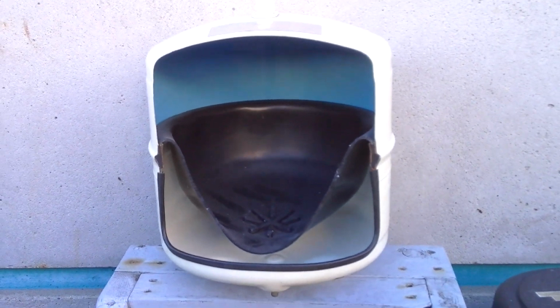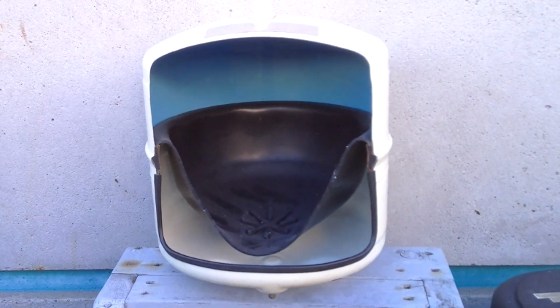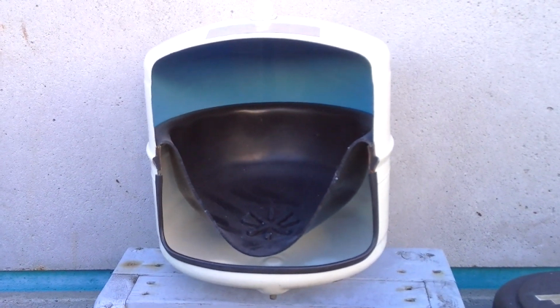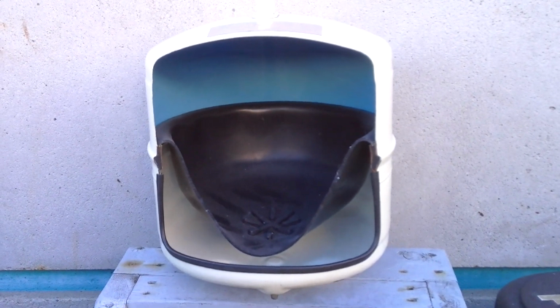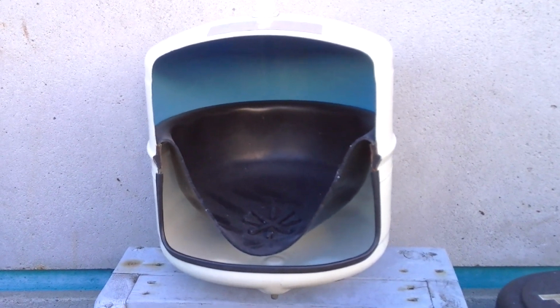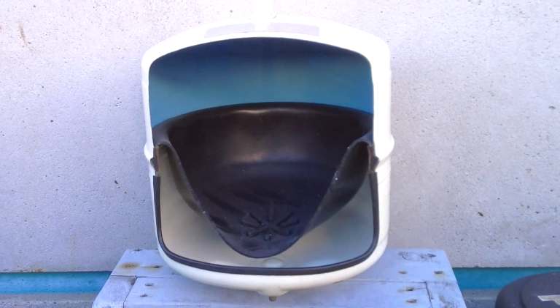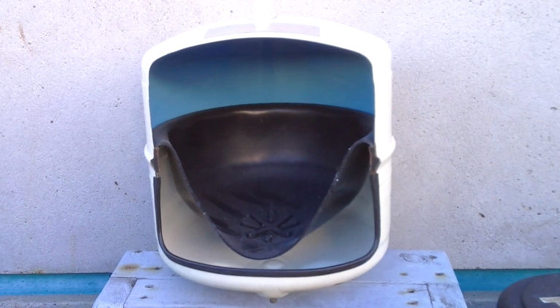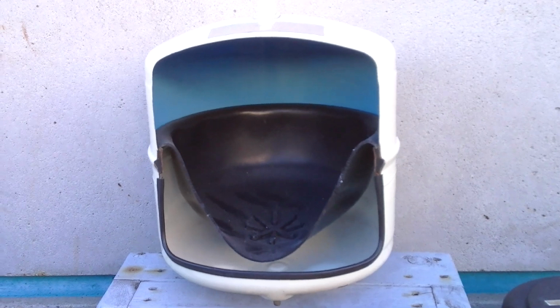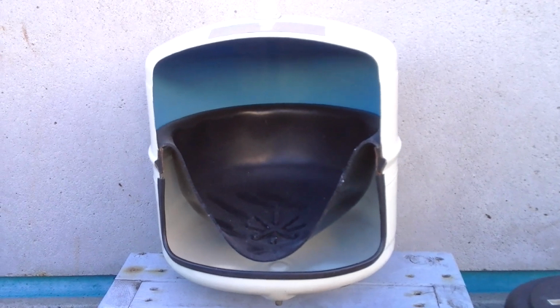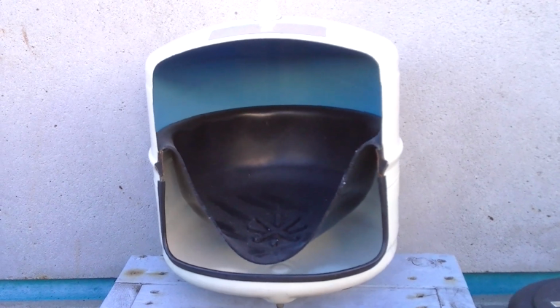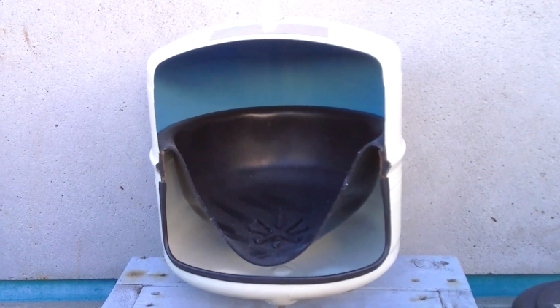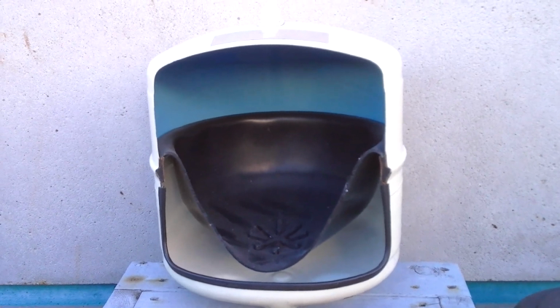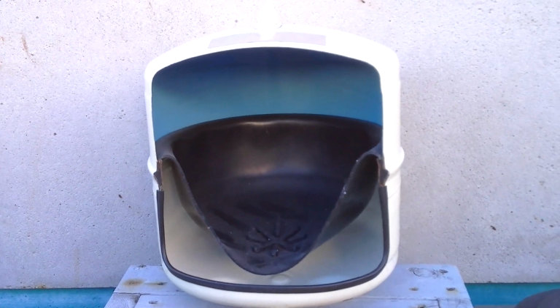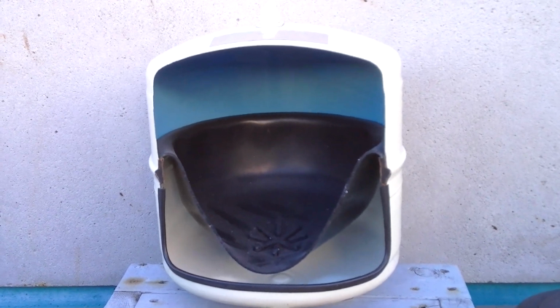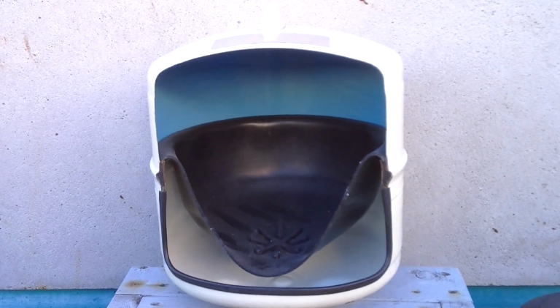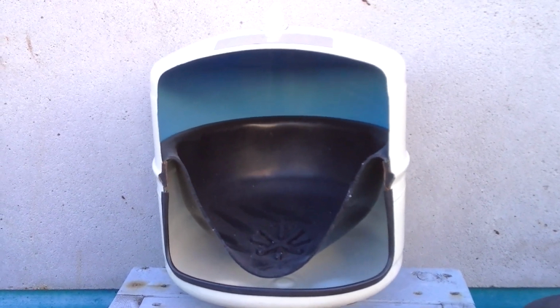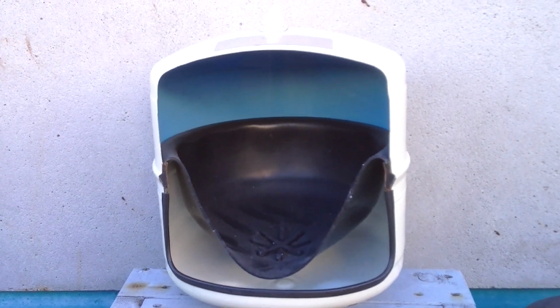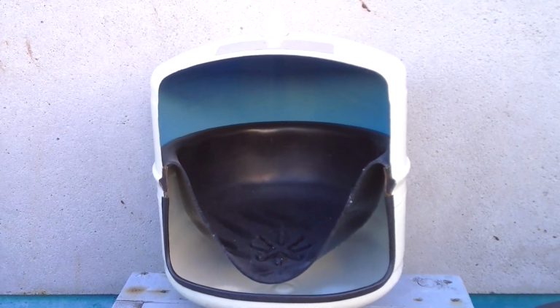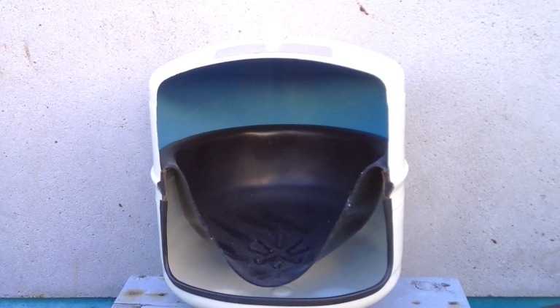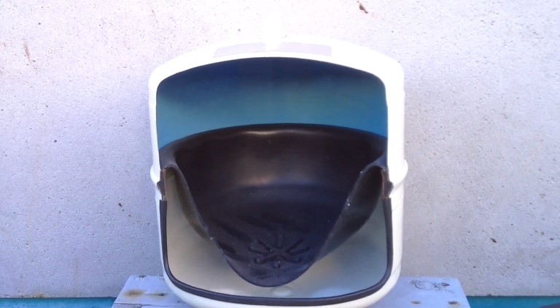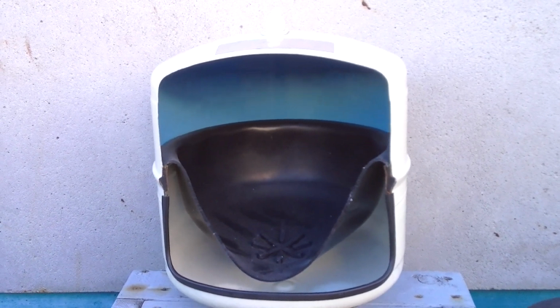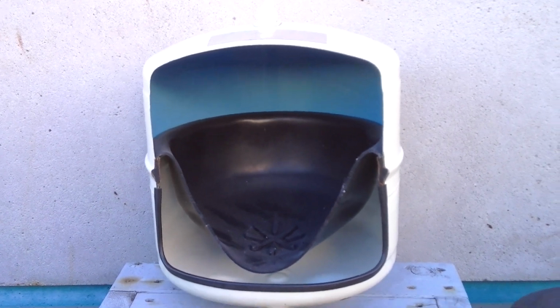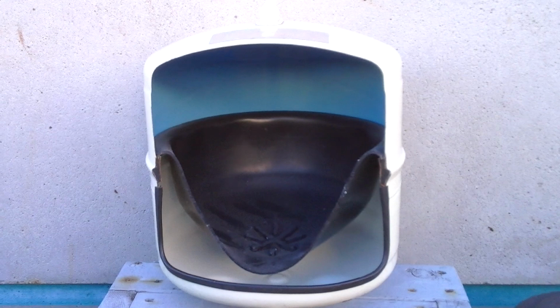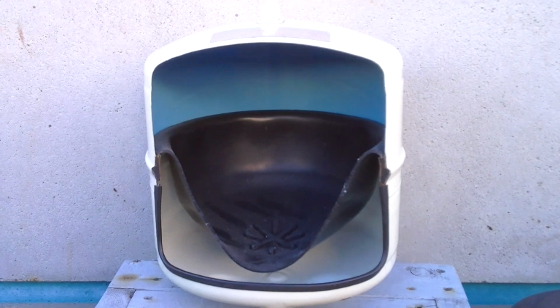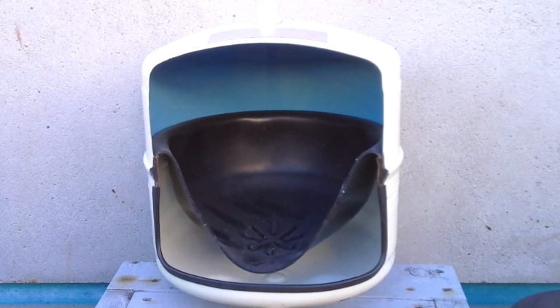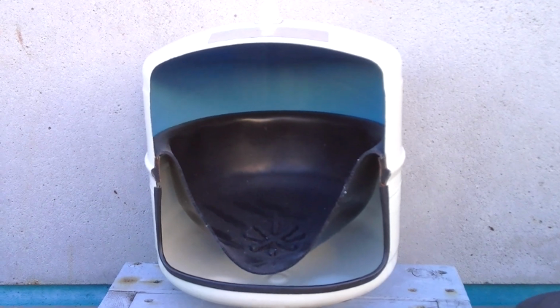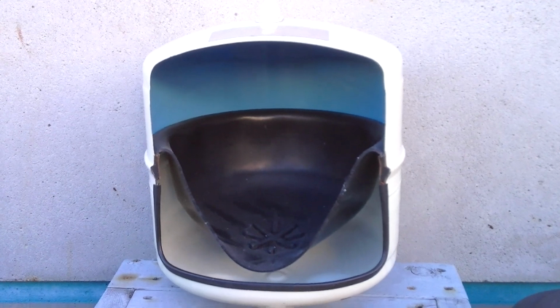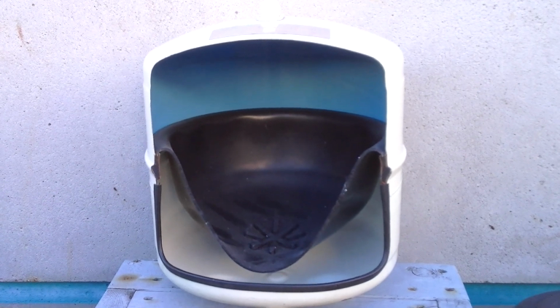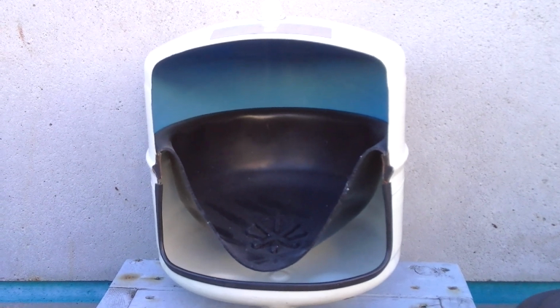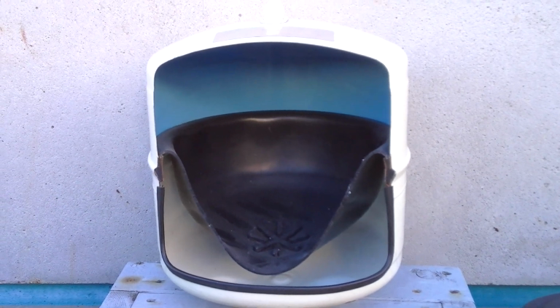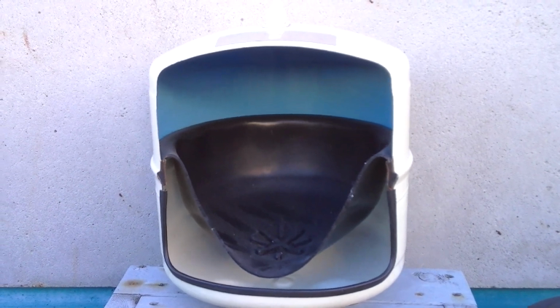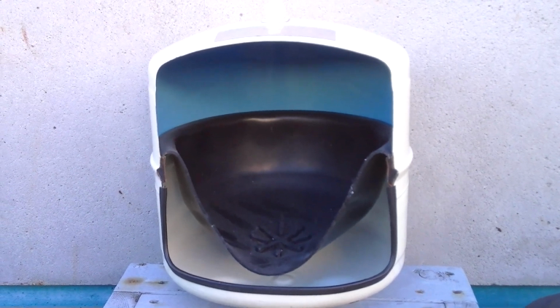What I have here is a cutaway of a reverse osmosis tank. This is a standard three-gallon tank, and a lot of people ask me what's inside that reverse osmosis tank.